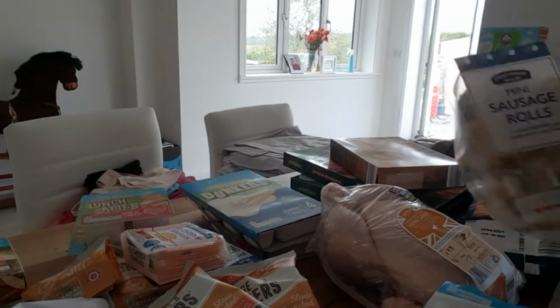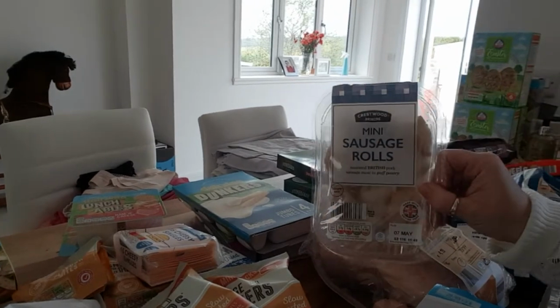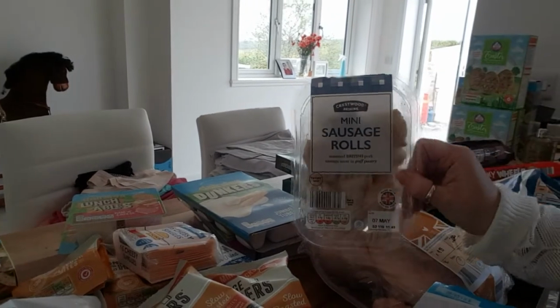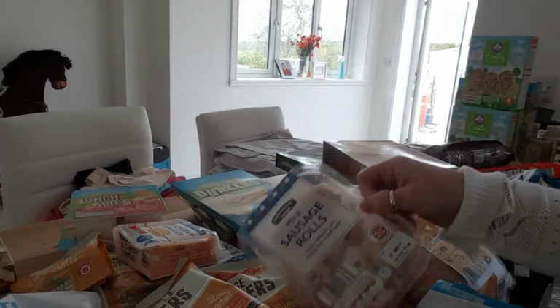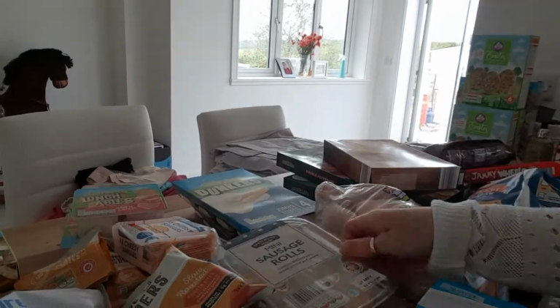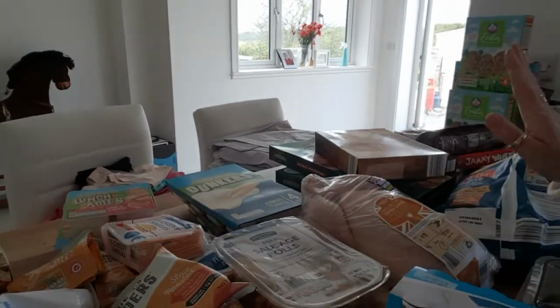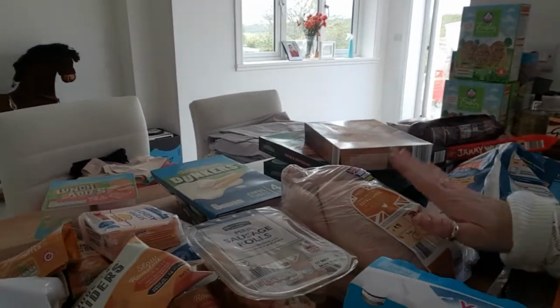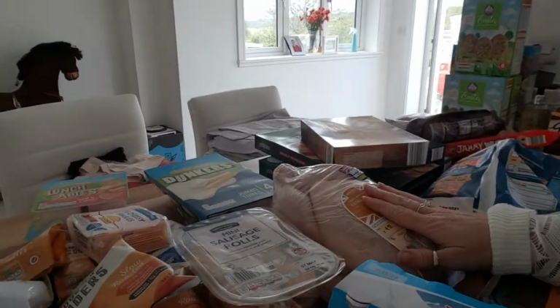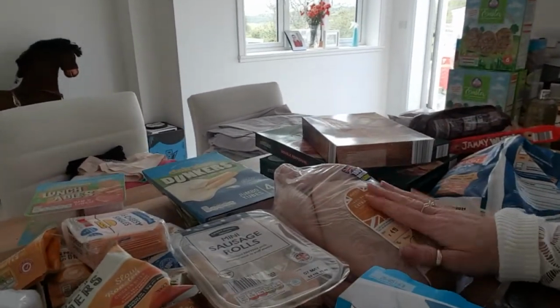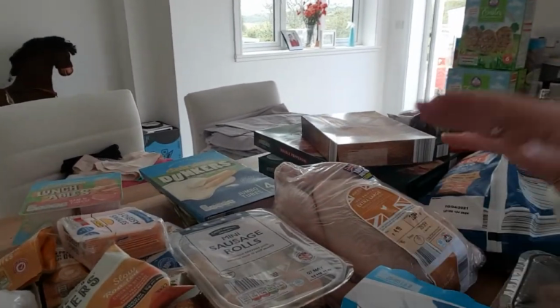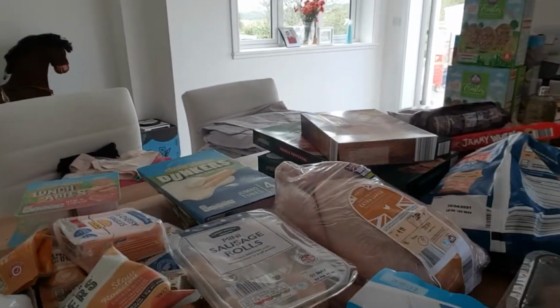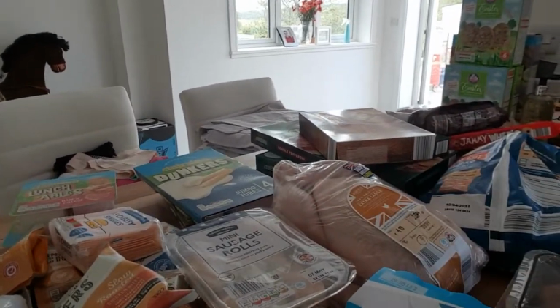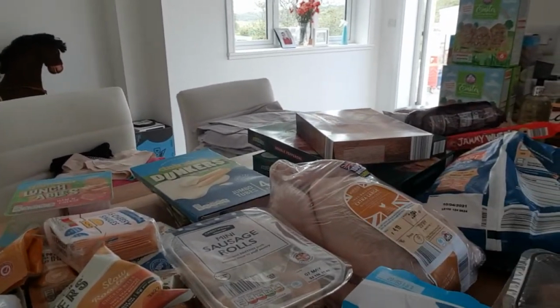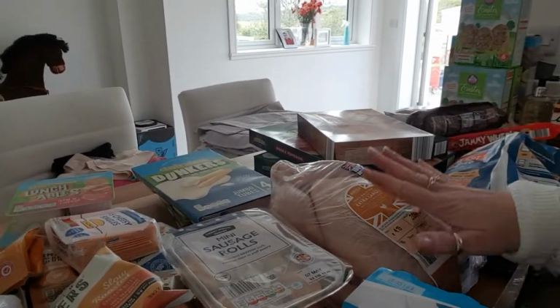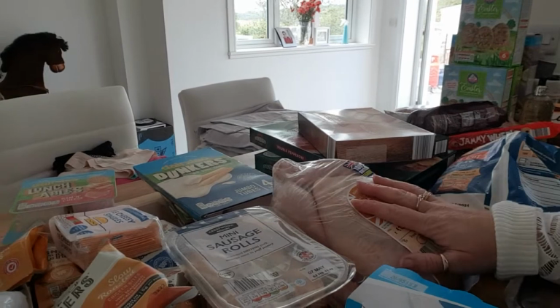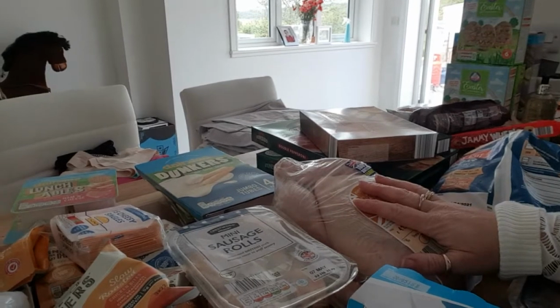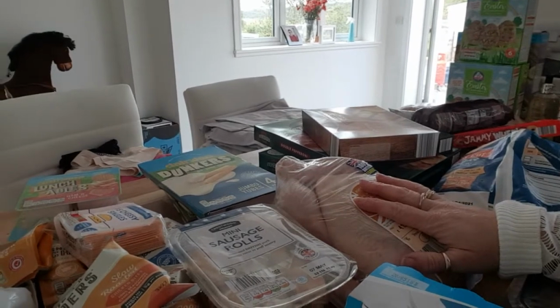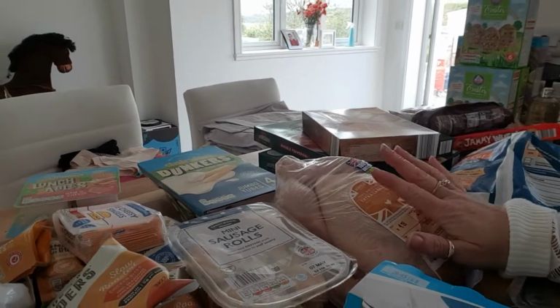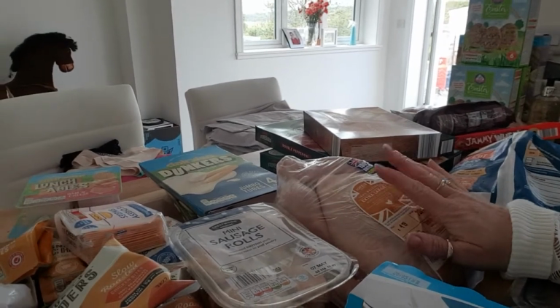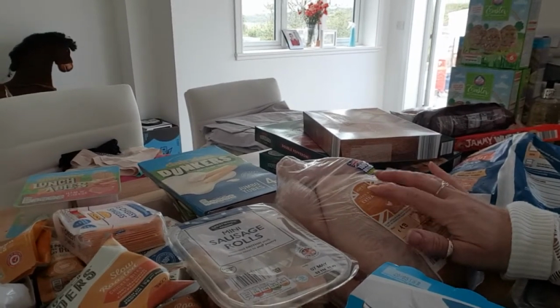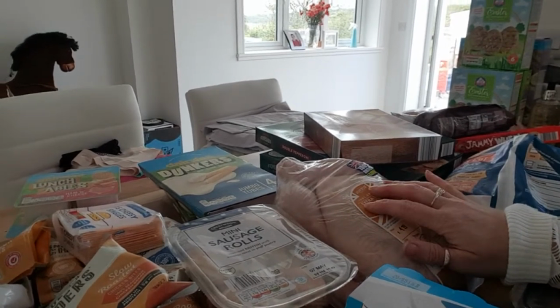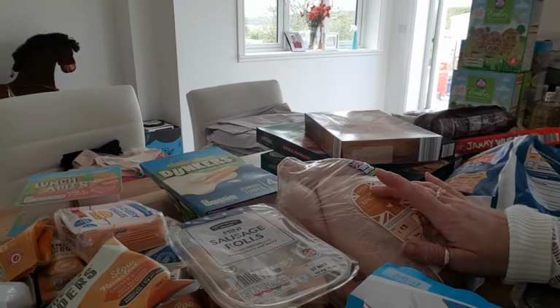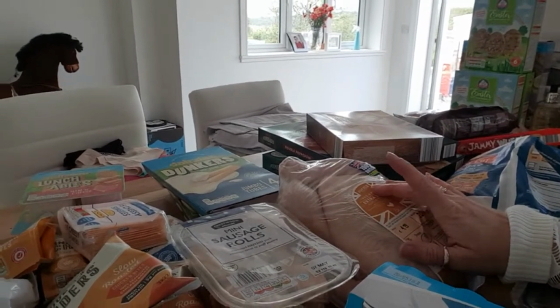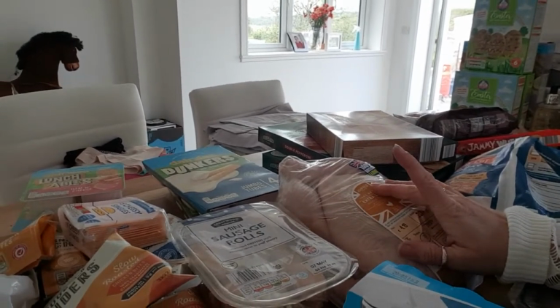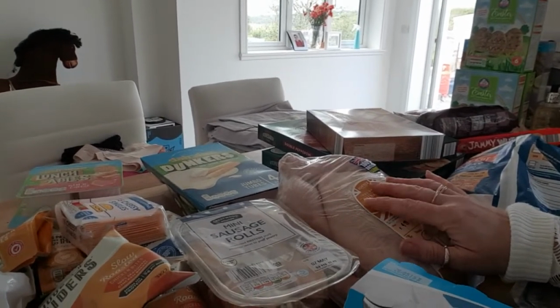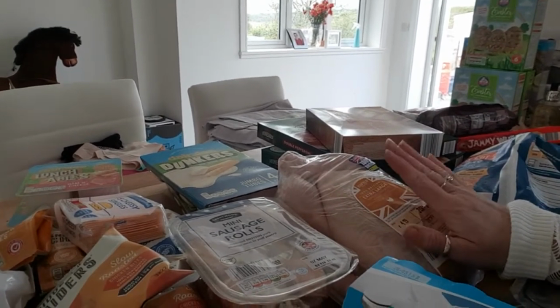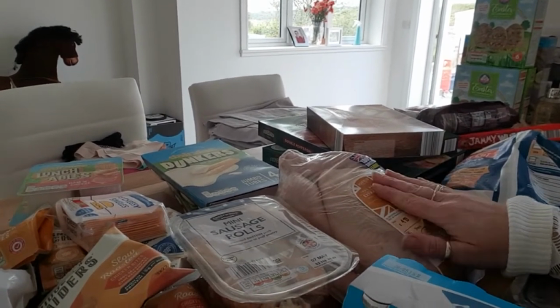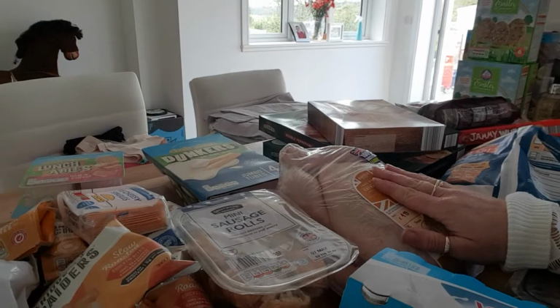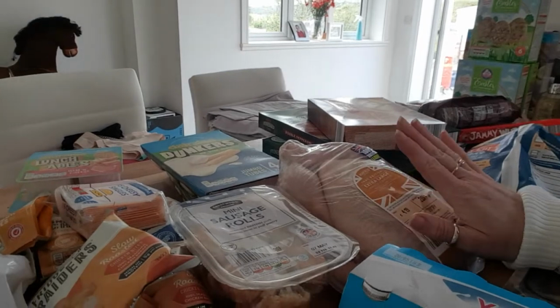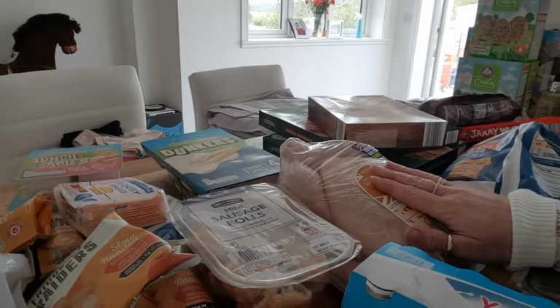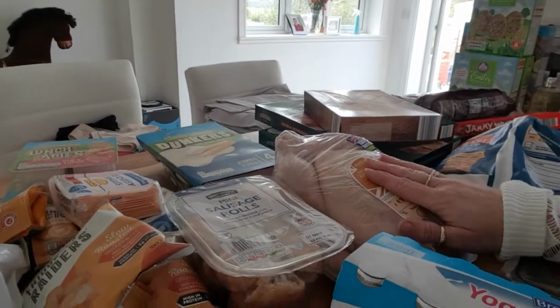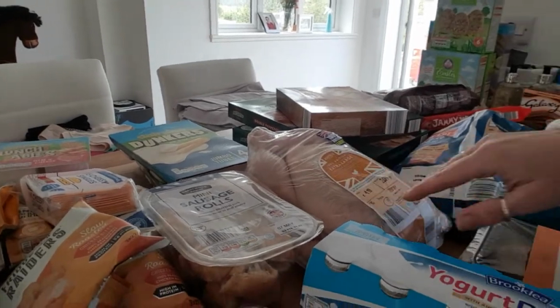Mini sausage rolls and a whole chicken. We'll have that with a Sunday roast and I'm making chicken pies on Monday so it's quick while I'm in work.